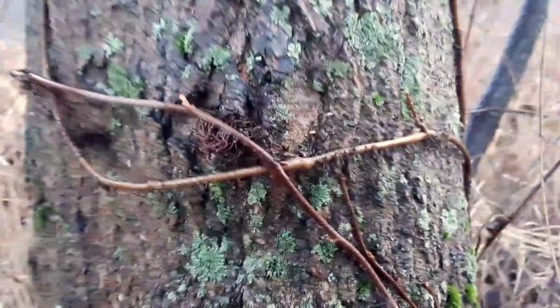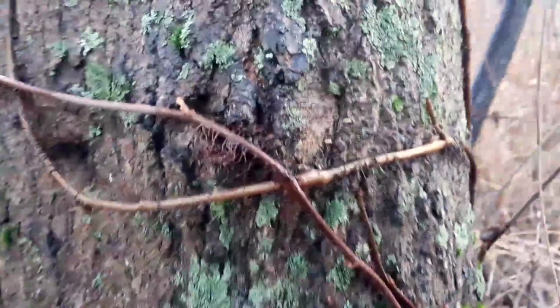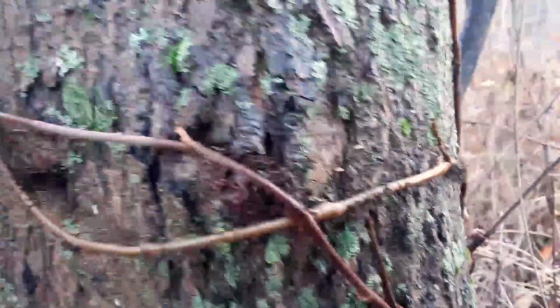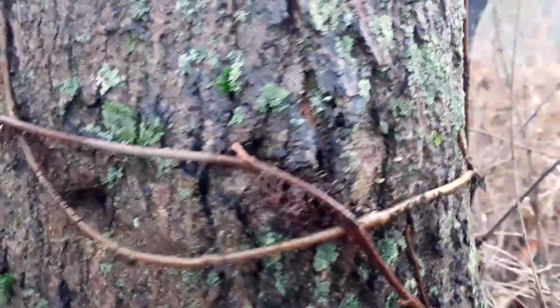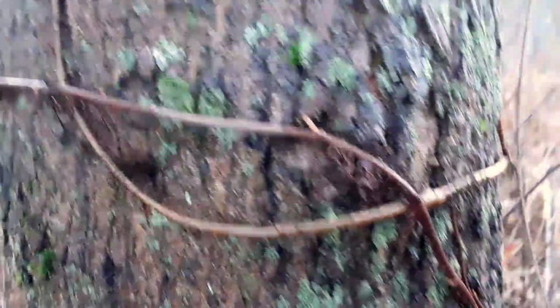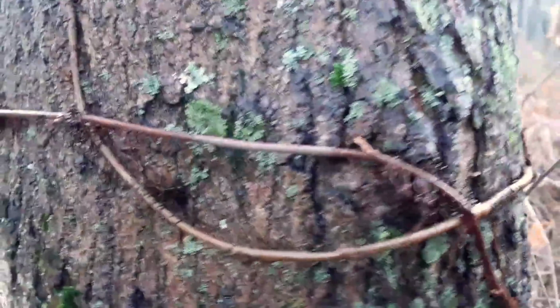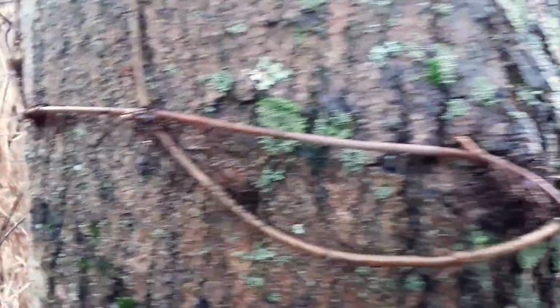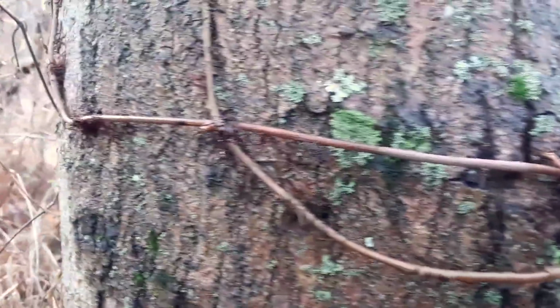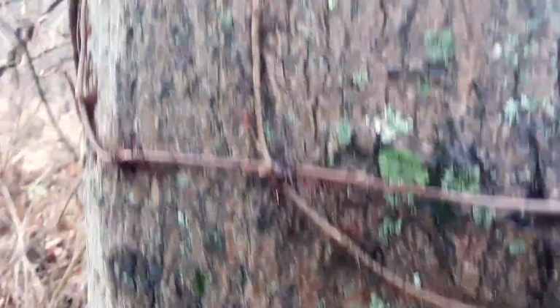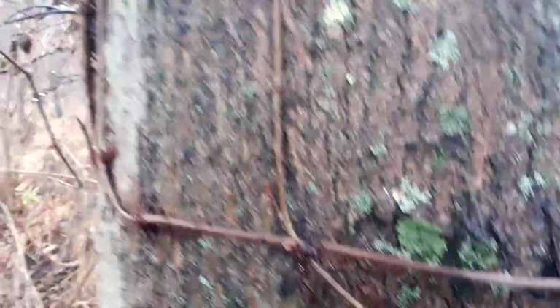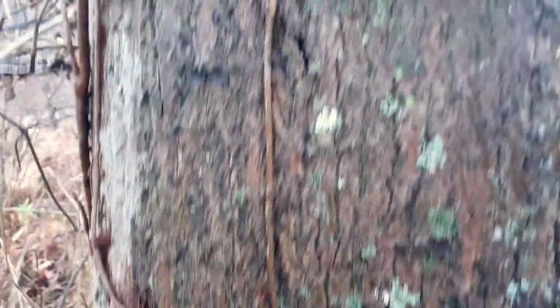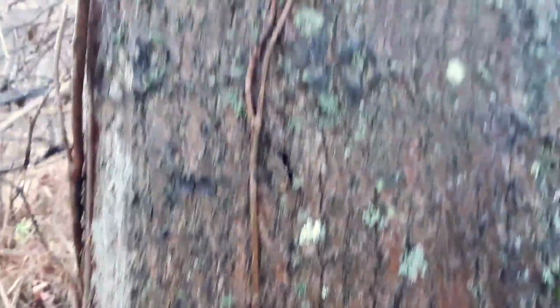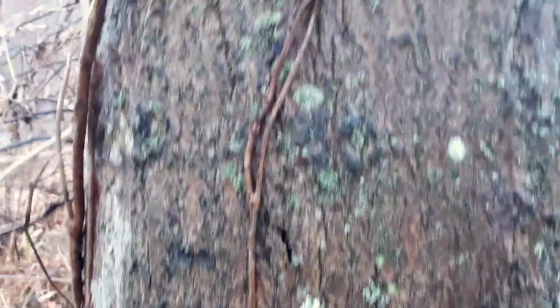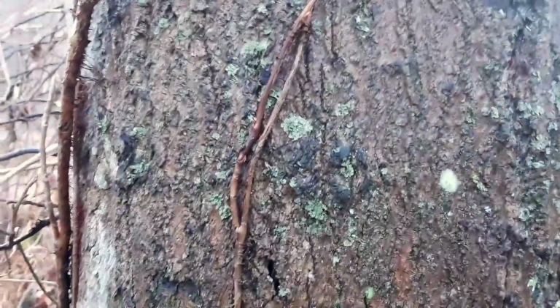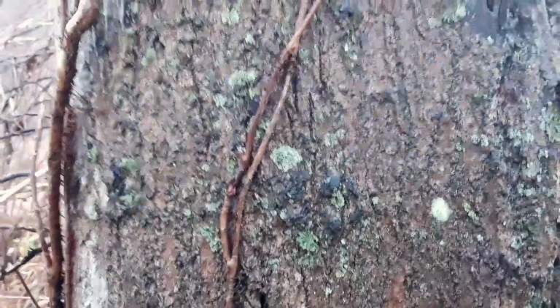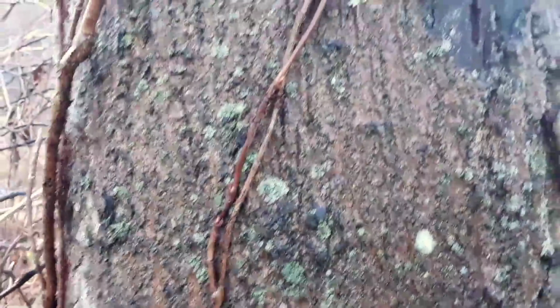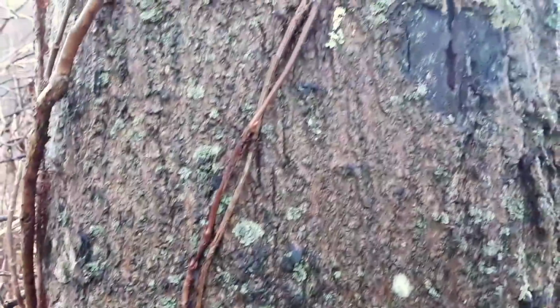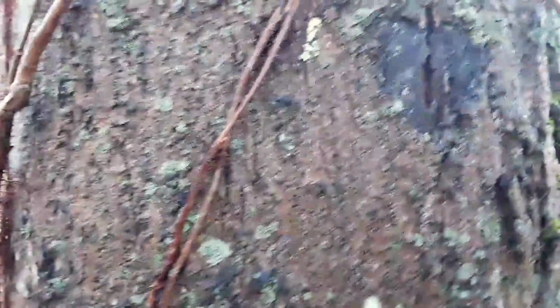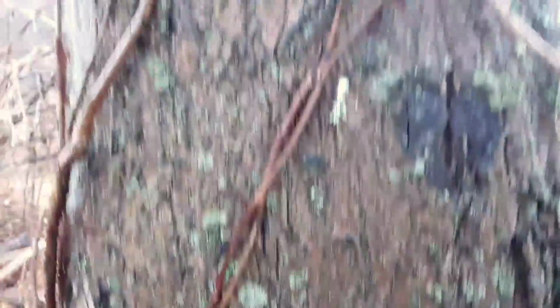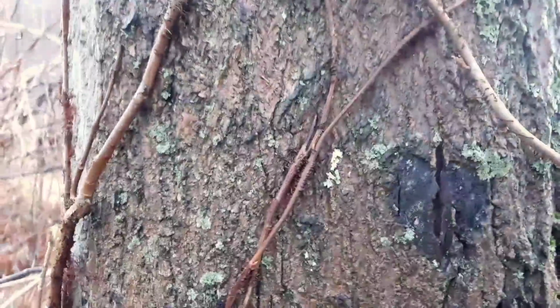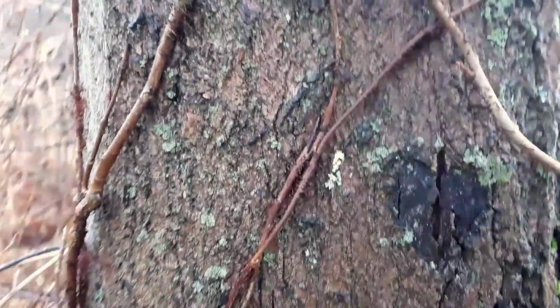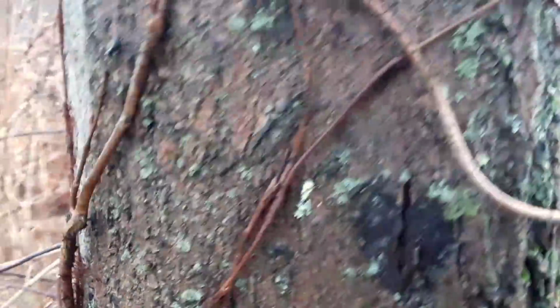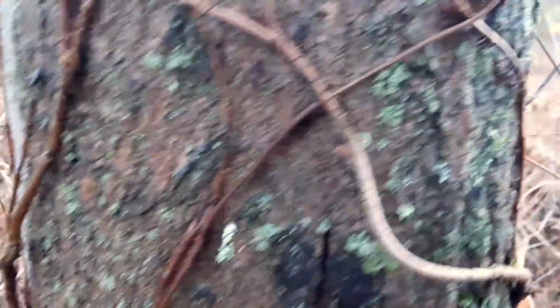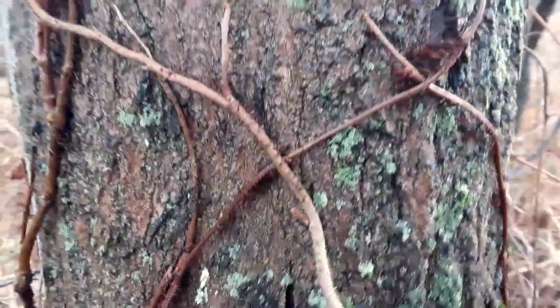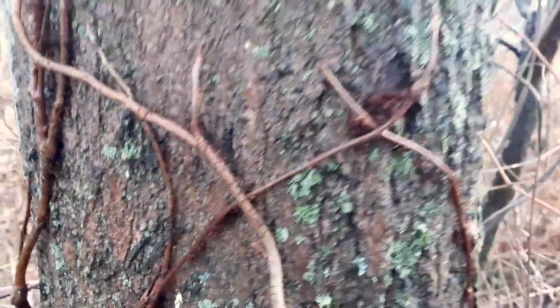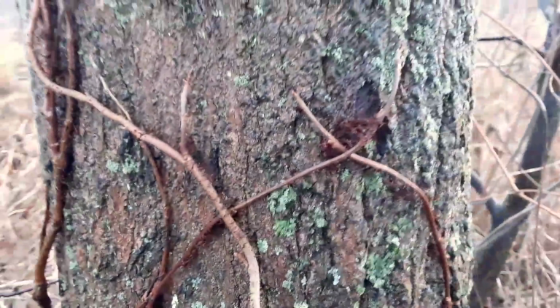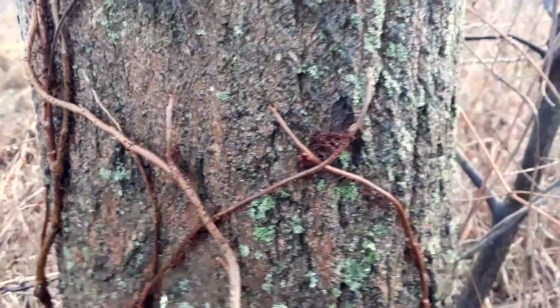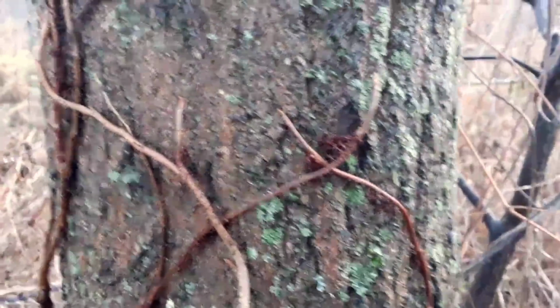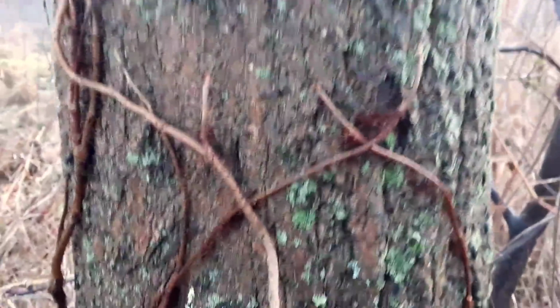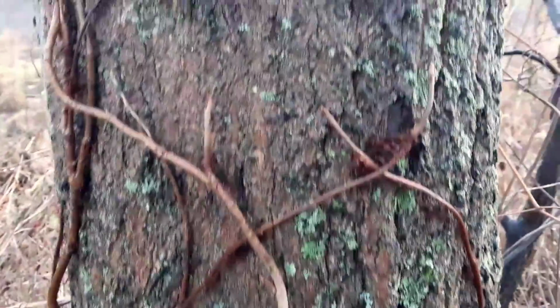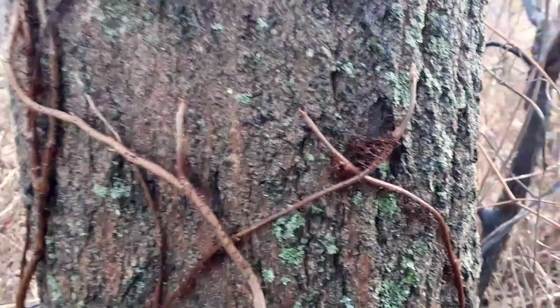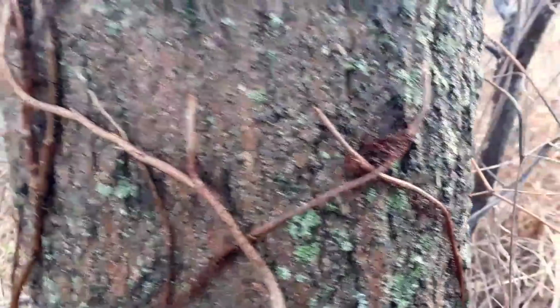Let's take a closer look at poison ivy. It's a pretty gnarly vine. It's not an ivy at all, but it does have leaves. The leaves are compound leaves, which means every leaf is going to have three parts — three leaflets.